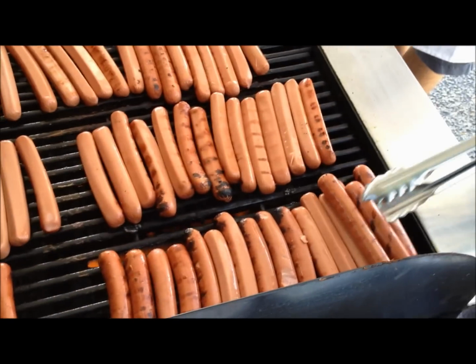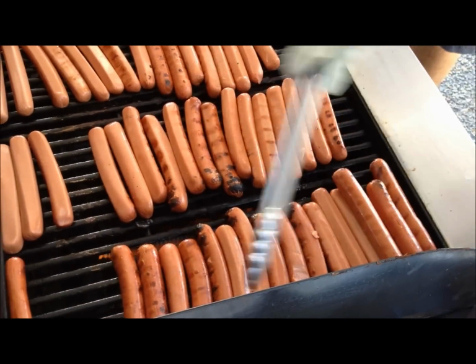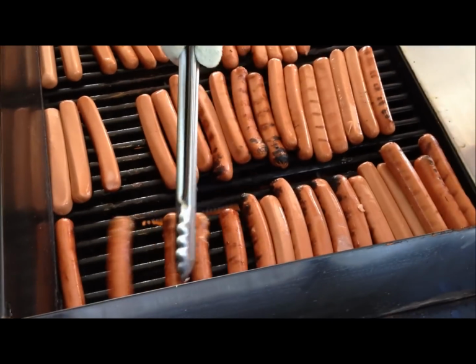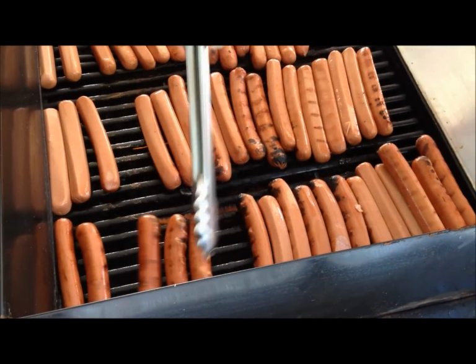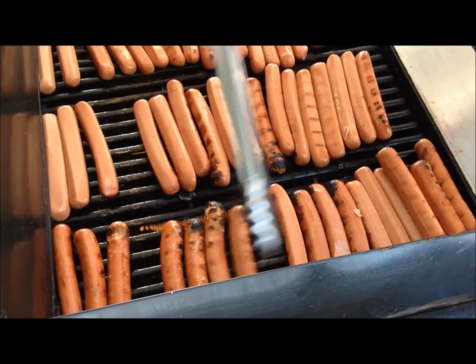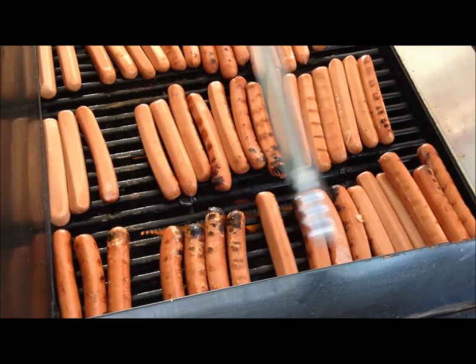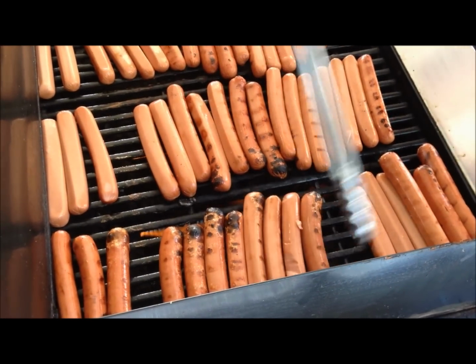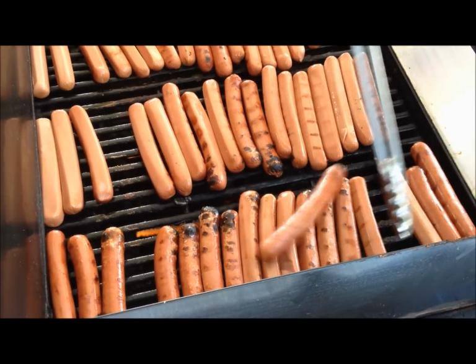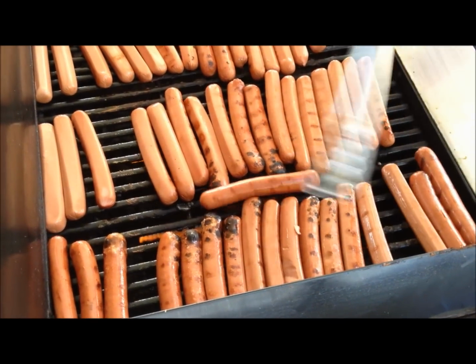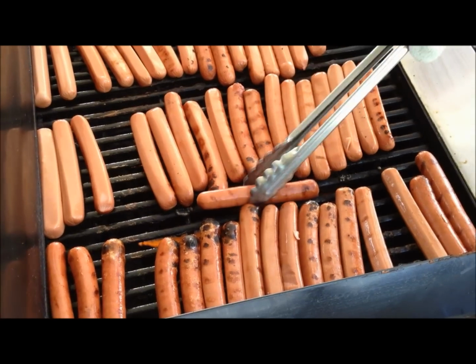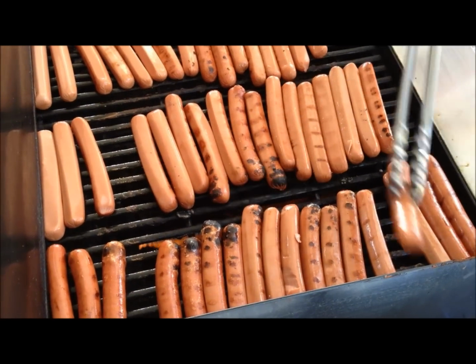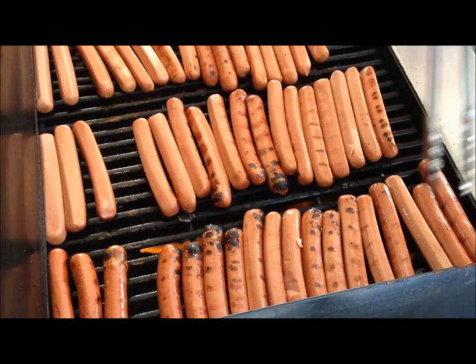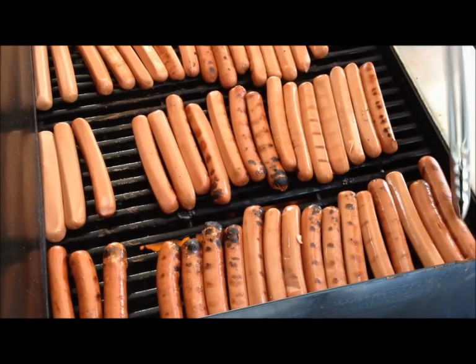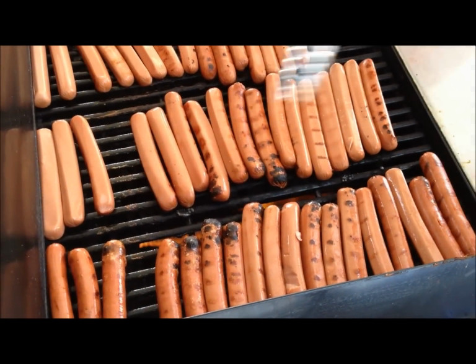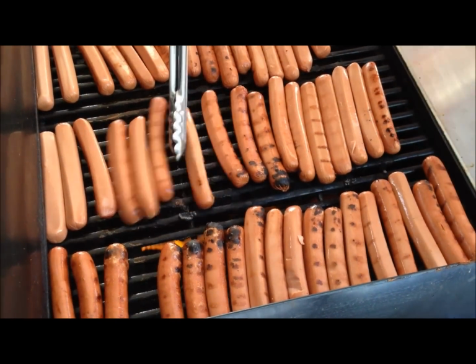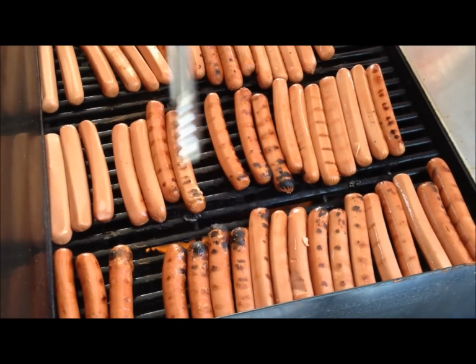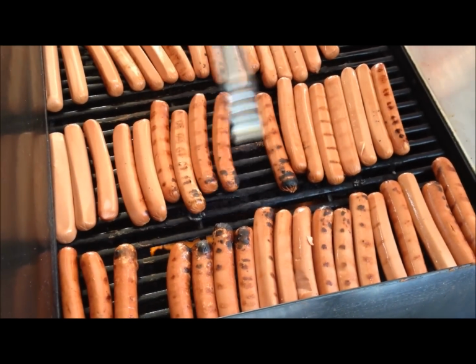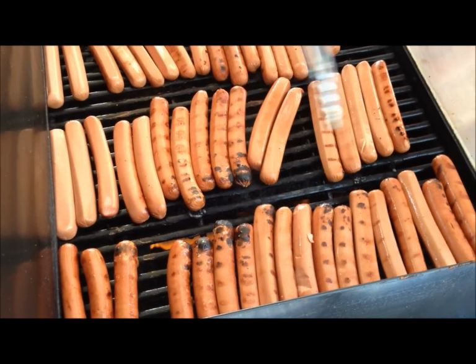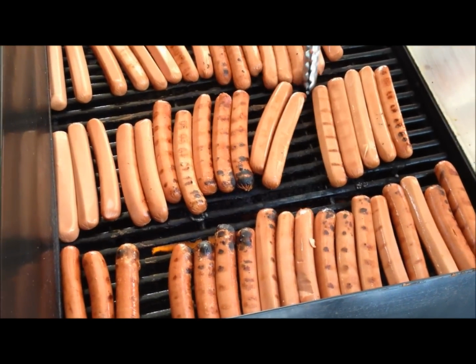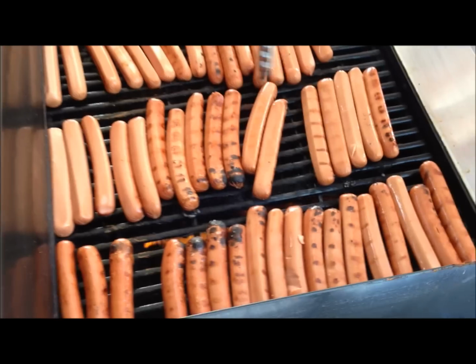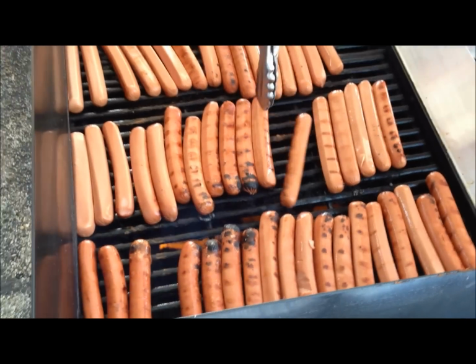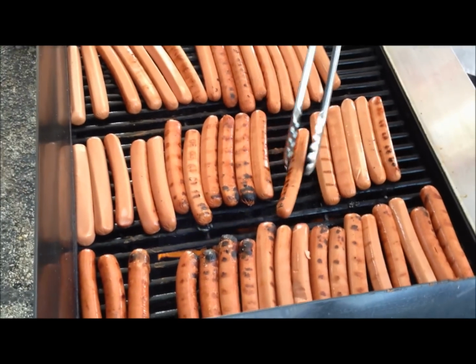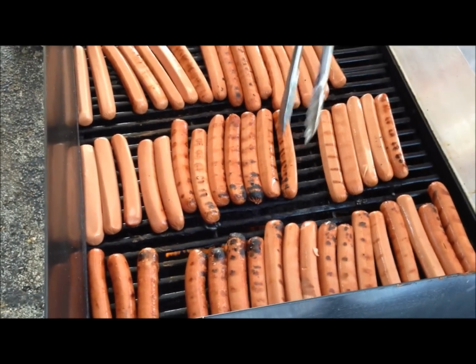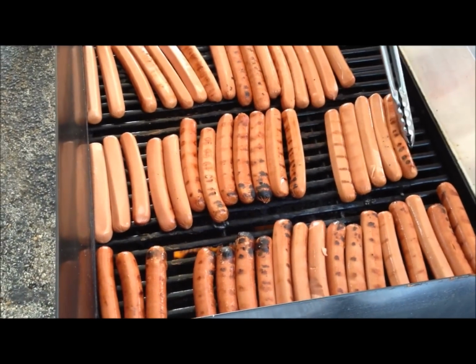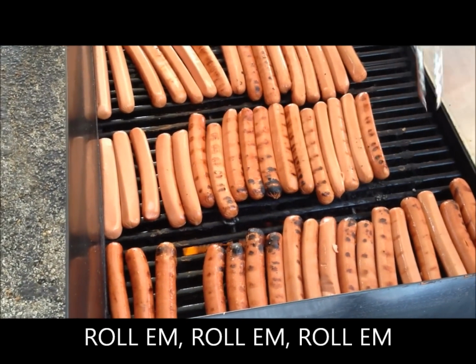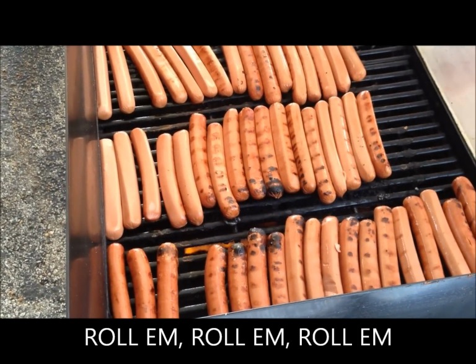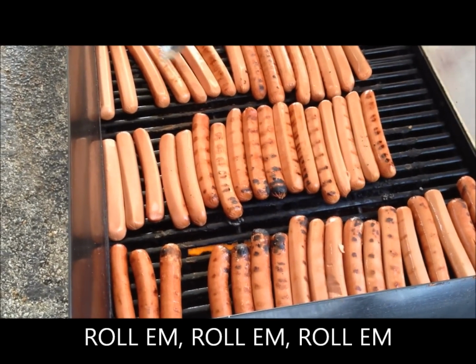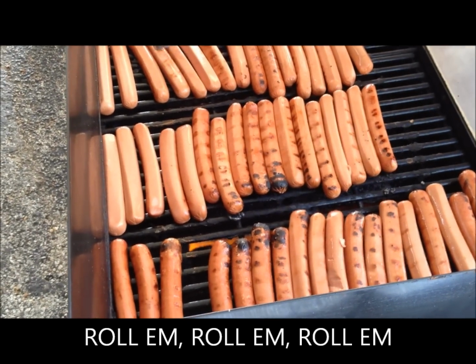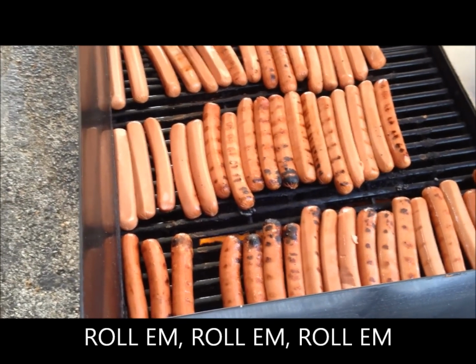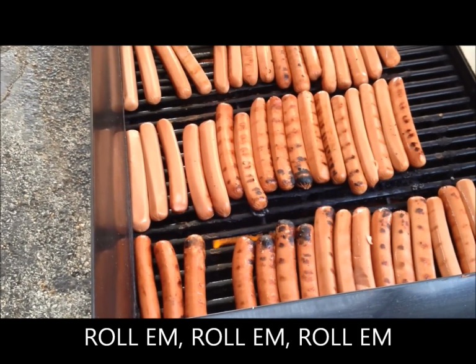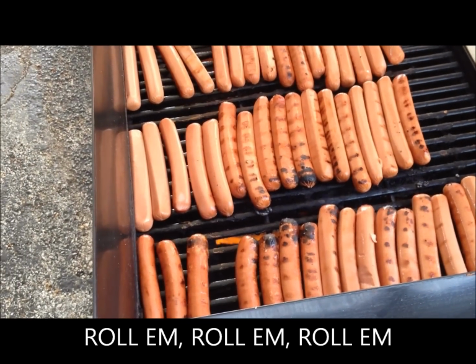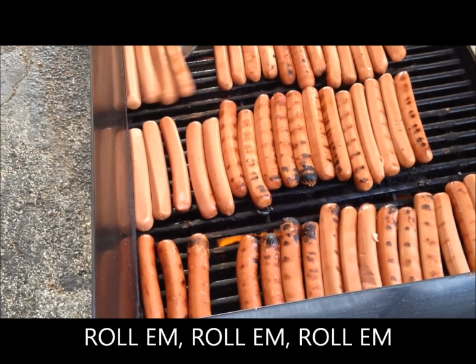Russ, how are you doing here? Front to back, back to front — just keep rolling them. Keep them wieners rolling.